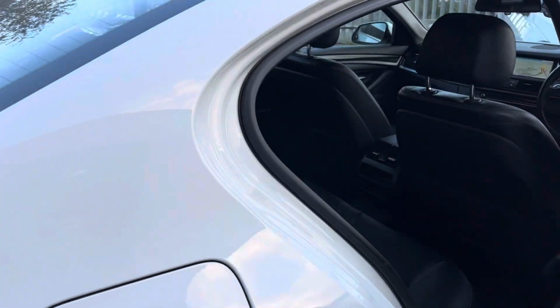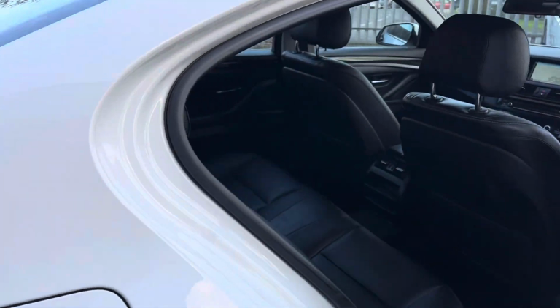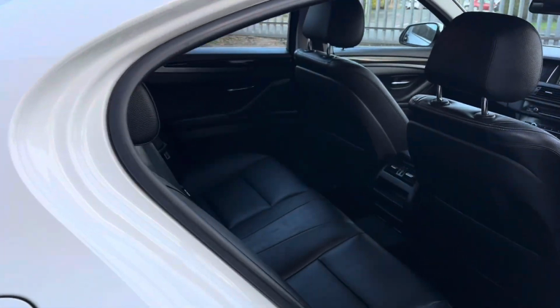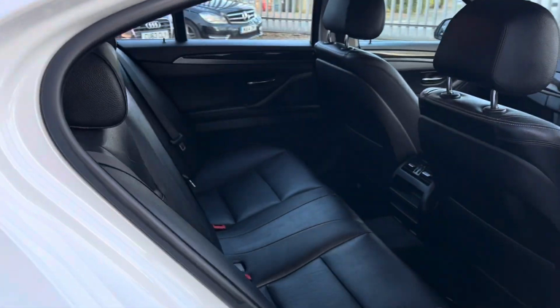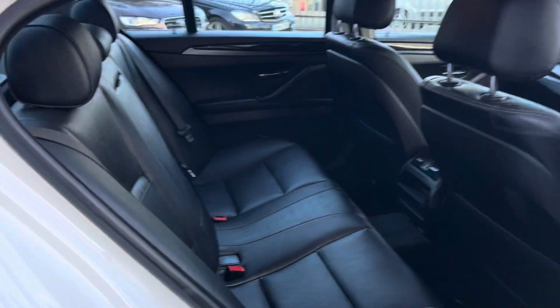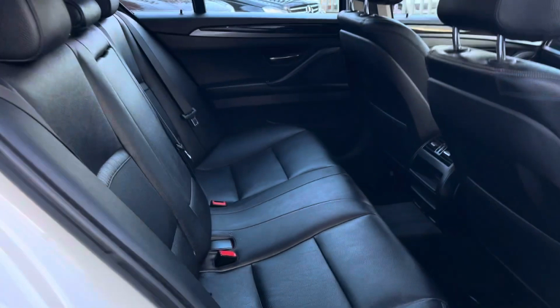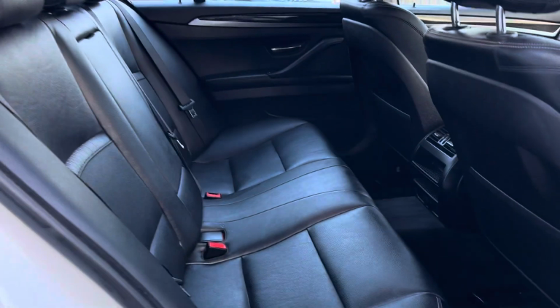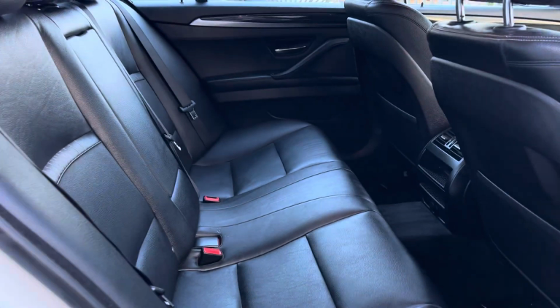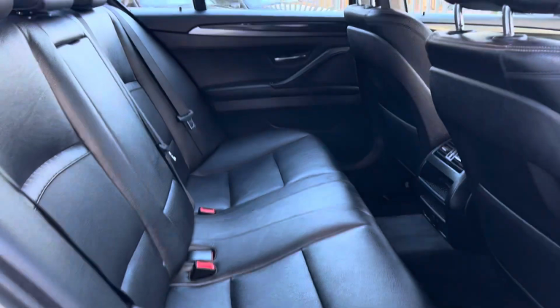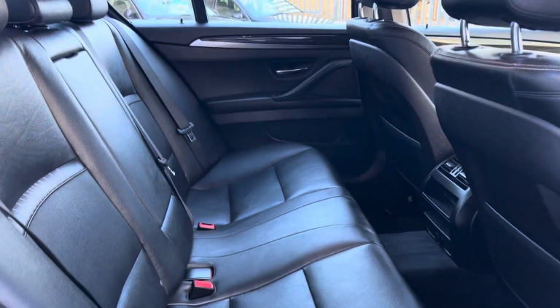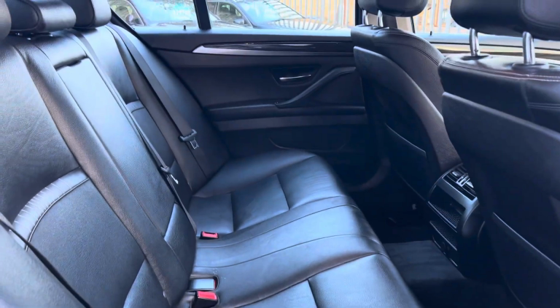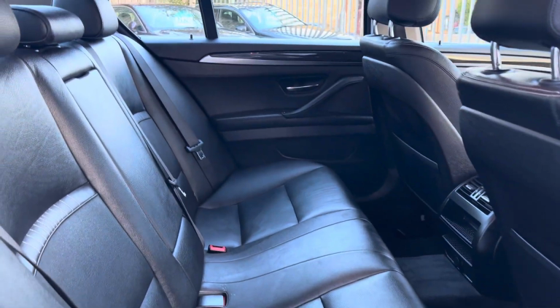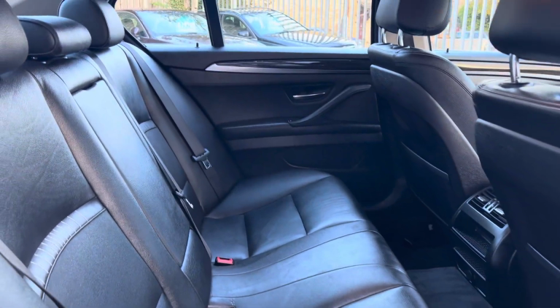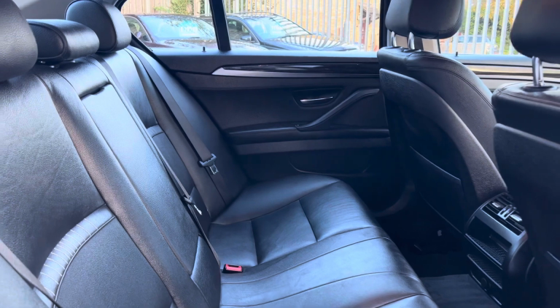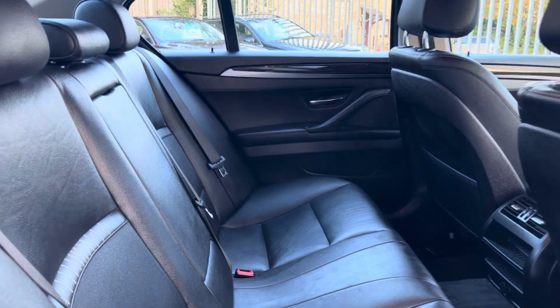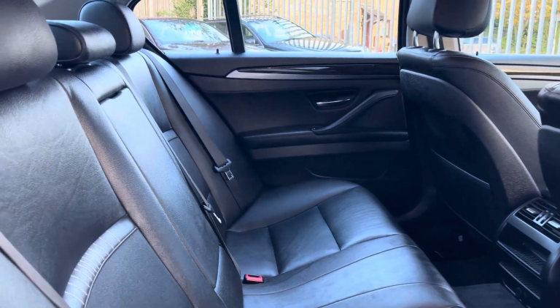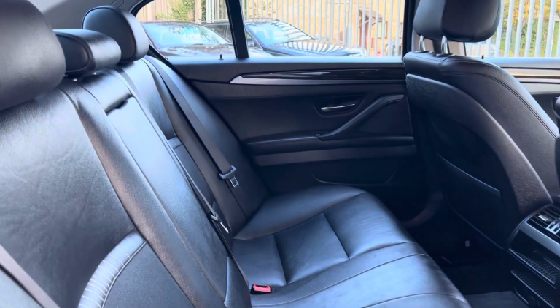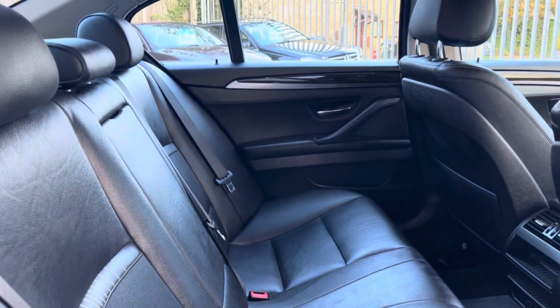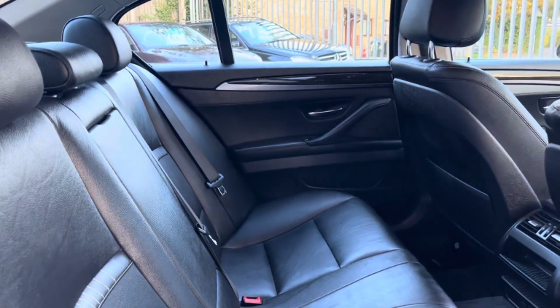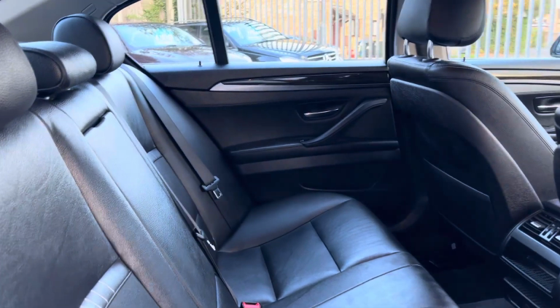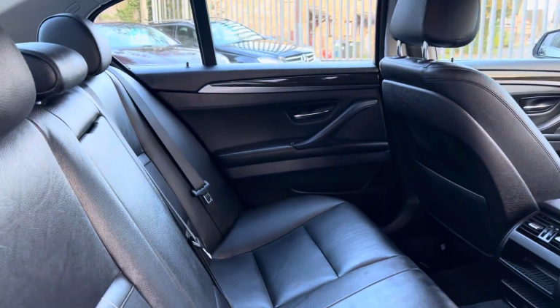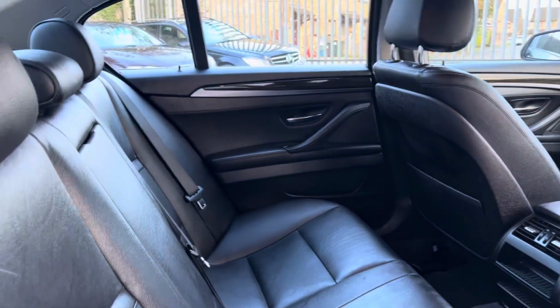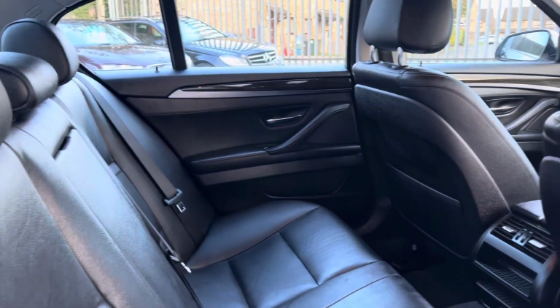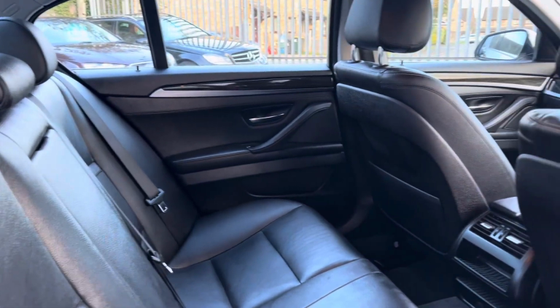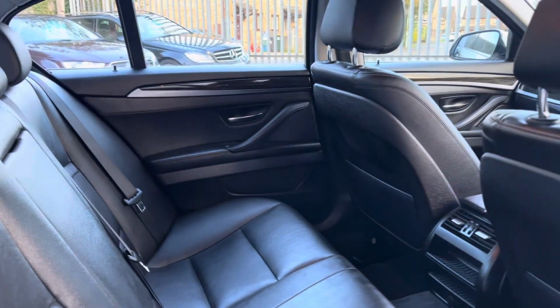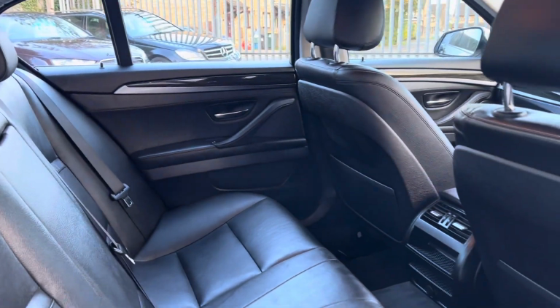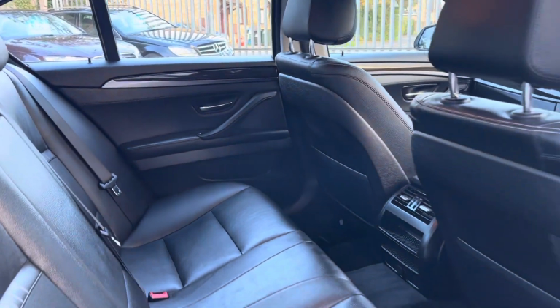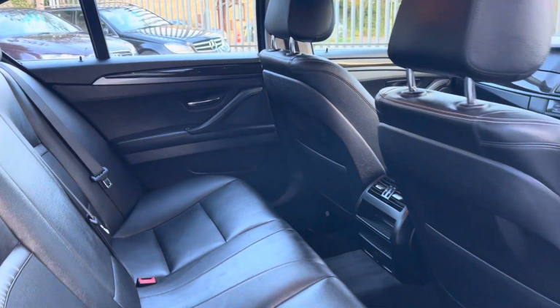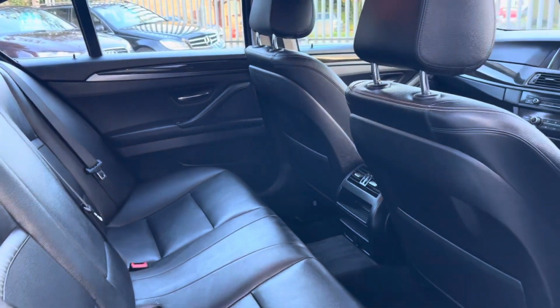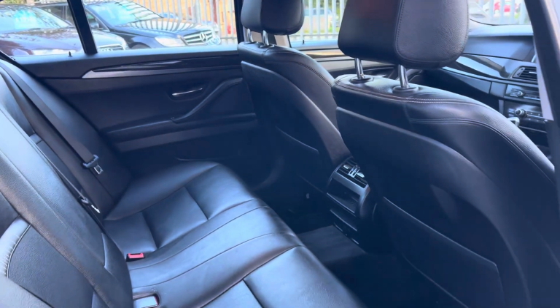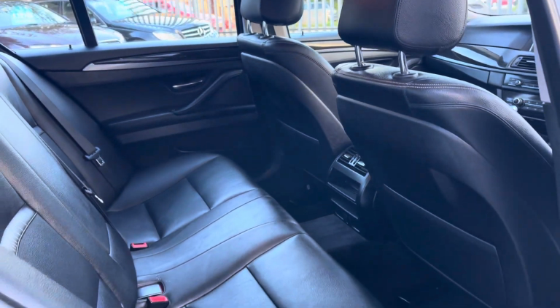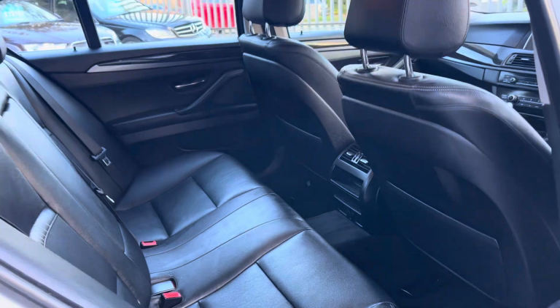Inside, obviously being a 5 Series, you've got lots of lovely leather. Really comfortable, supportive rear seats — no rips or tears — and you've got plenty of leg room as well.